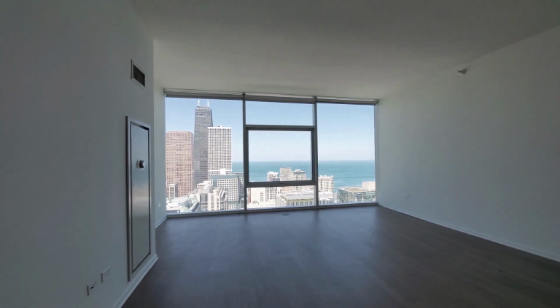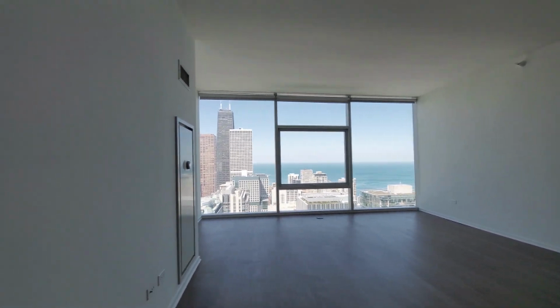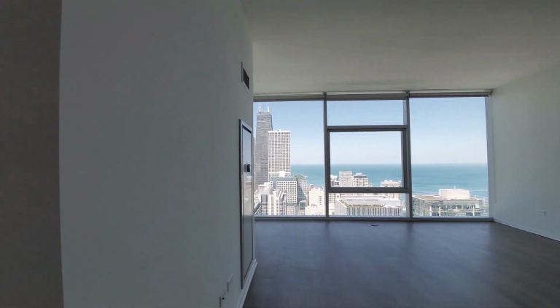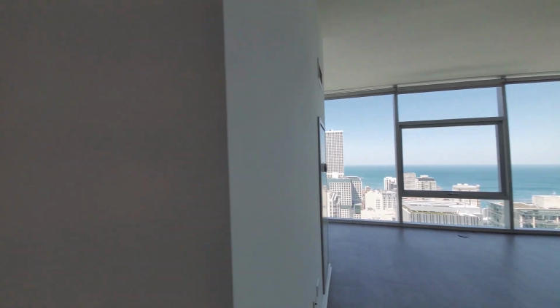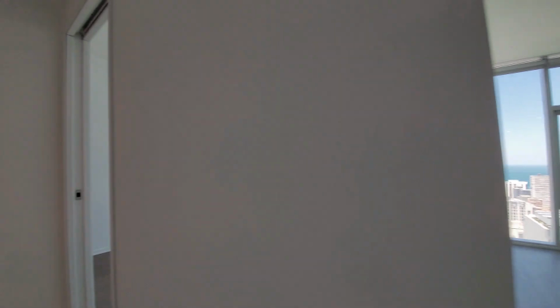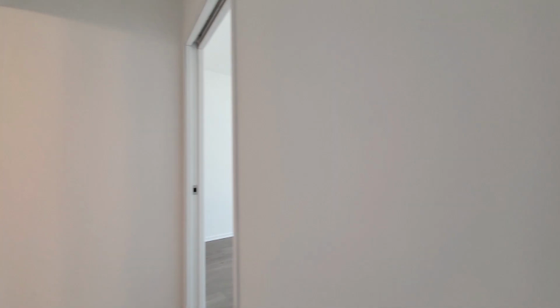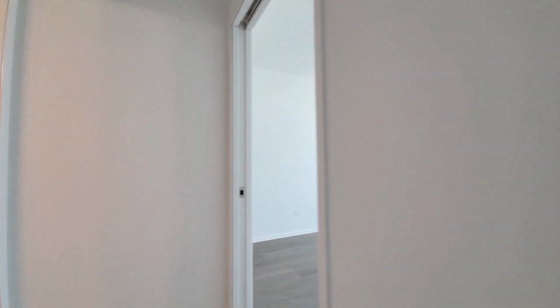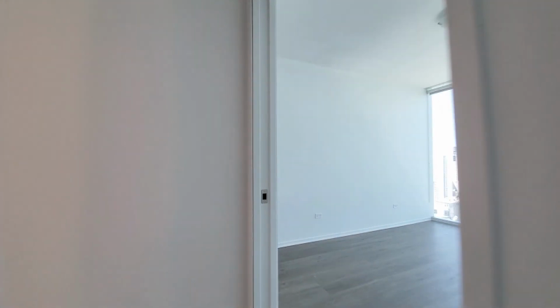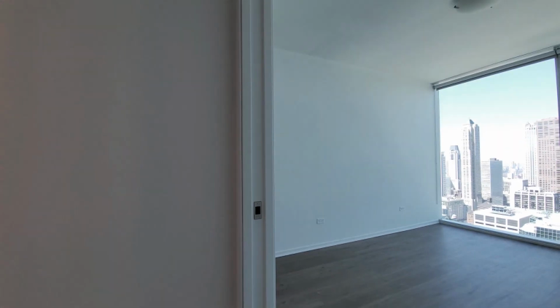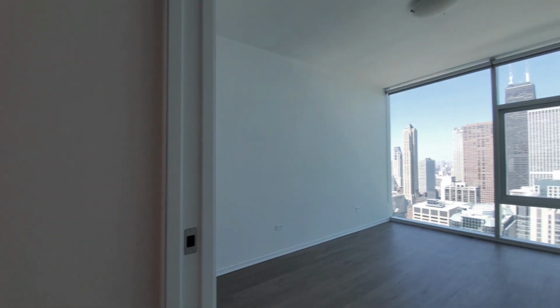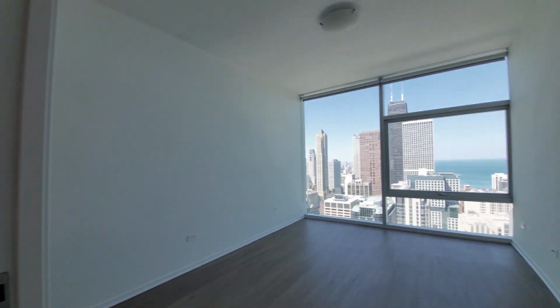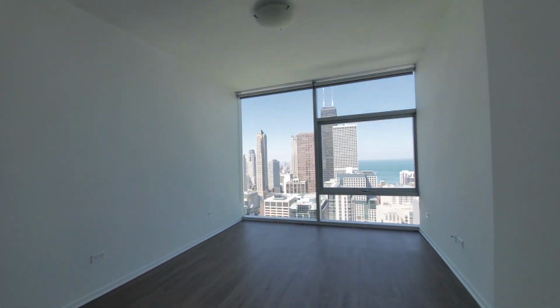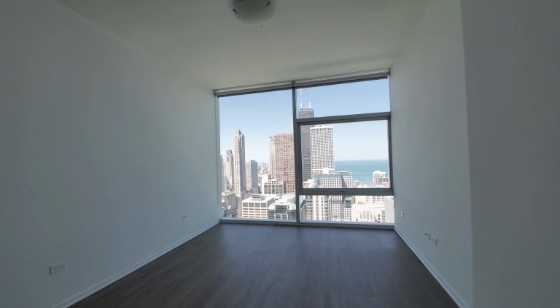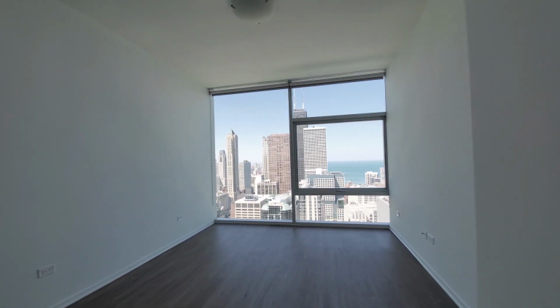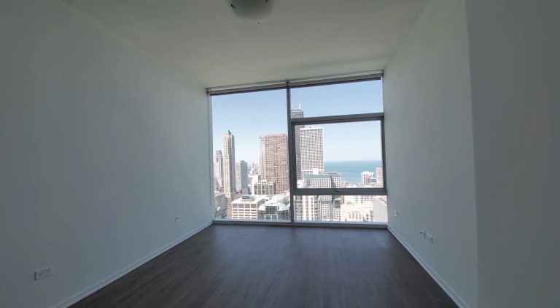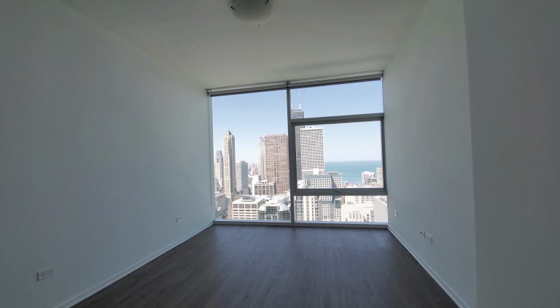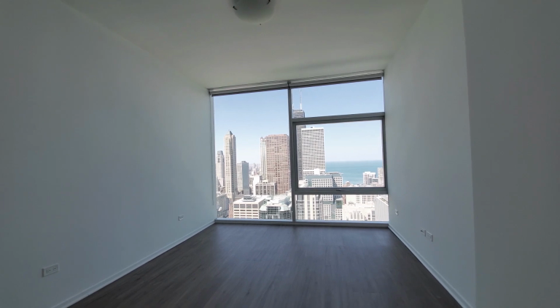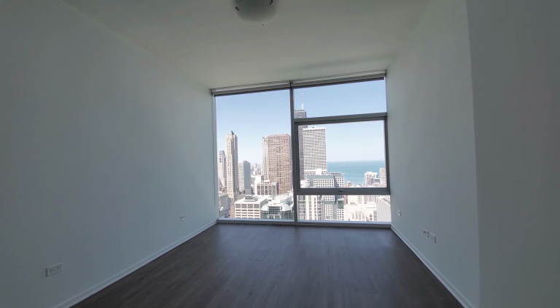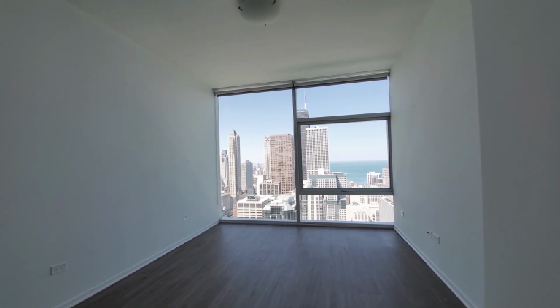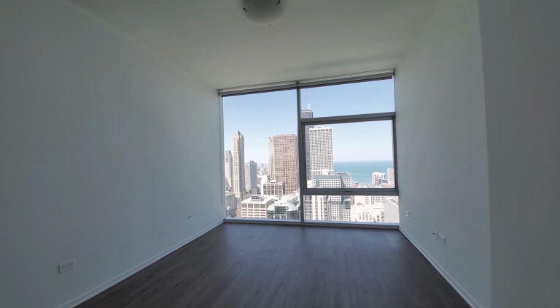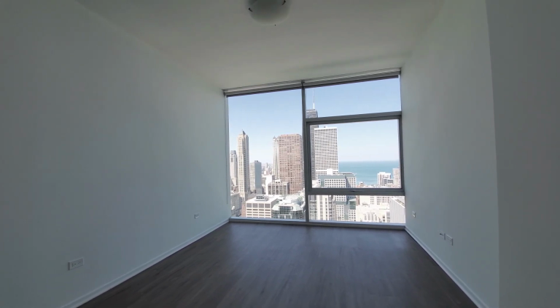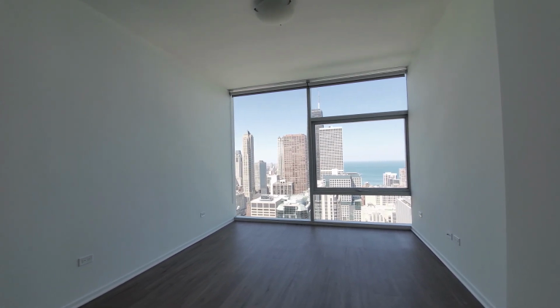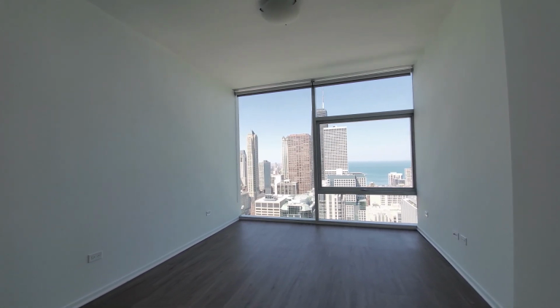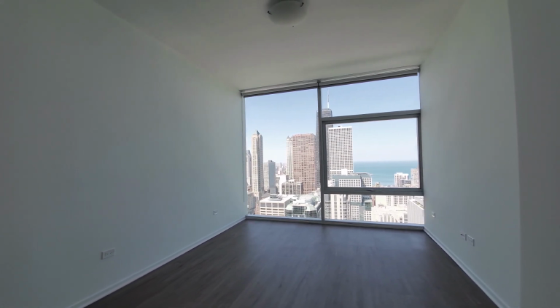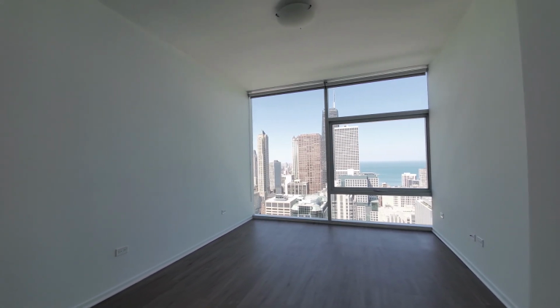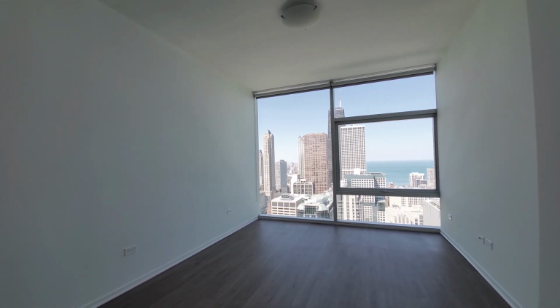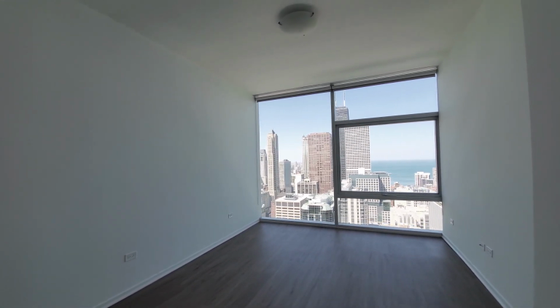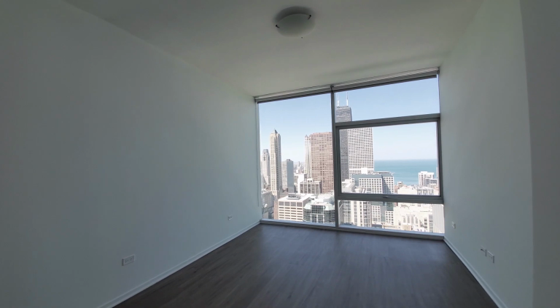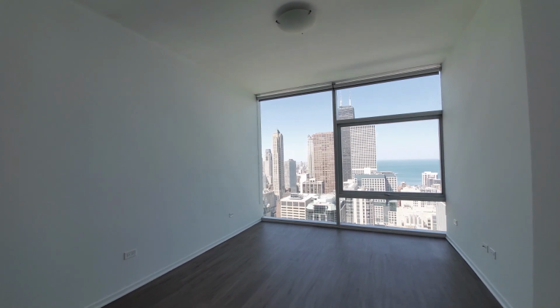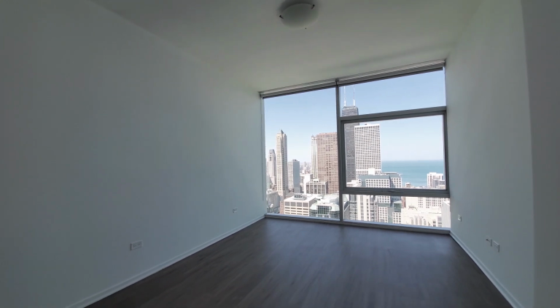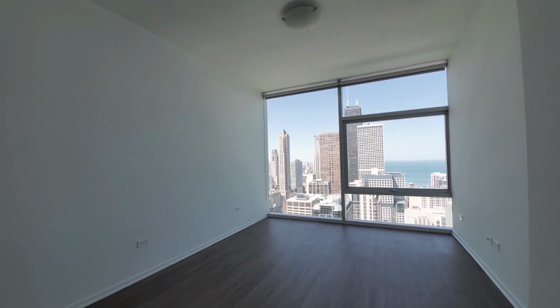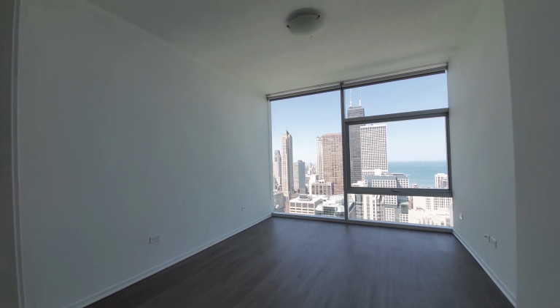Heading forward to bedroom two. There's plenty of space for a home office desk, queen-size bed, additional furniture, and nightstands. Great view out to the north.